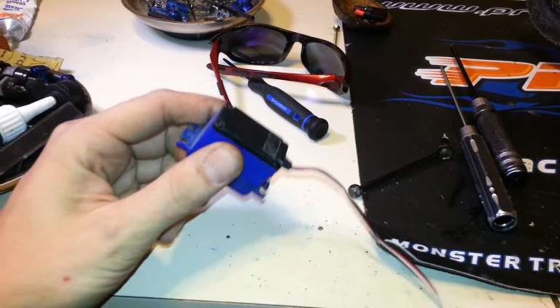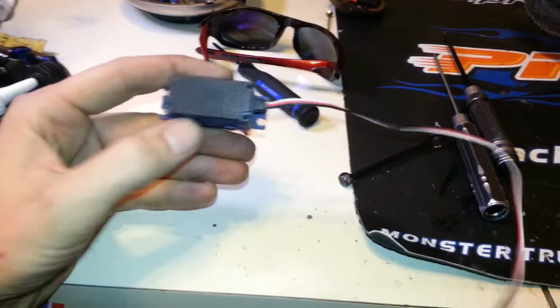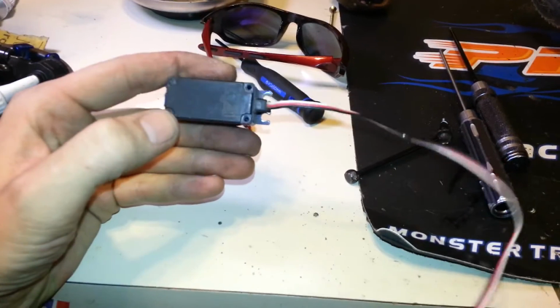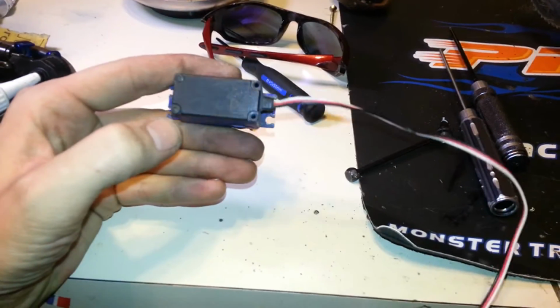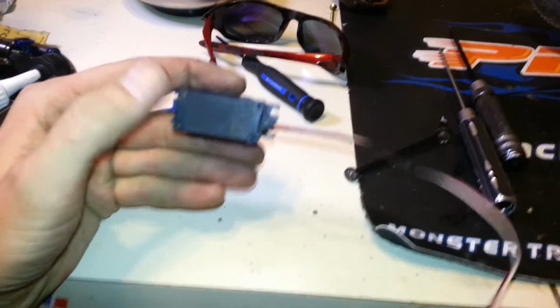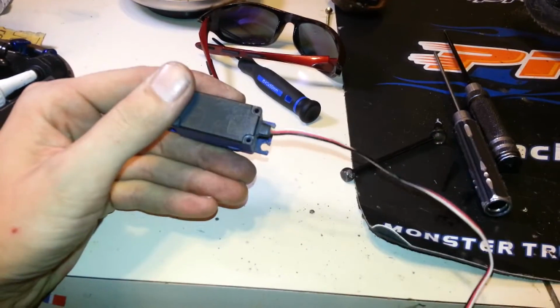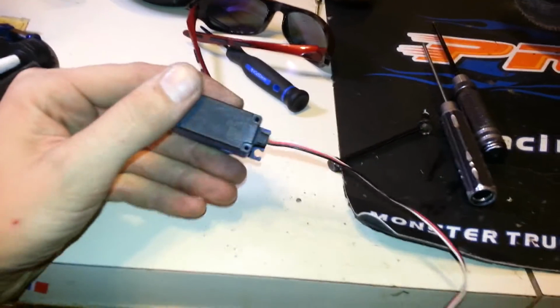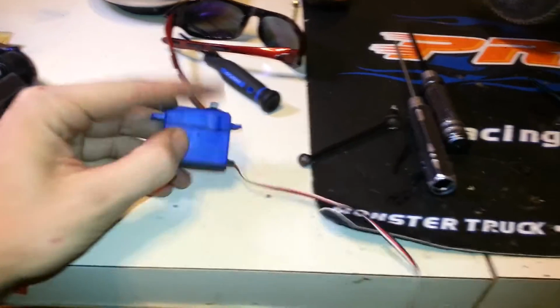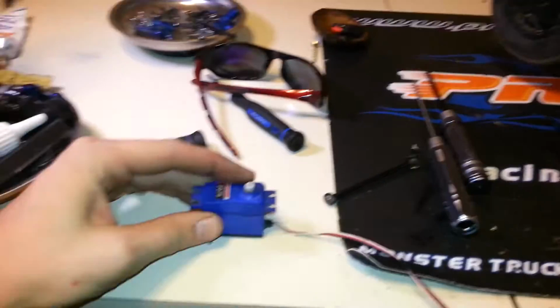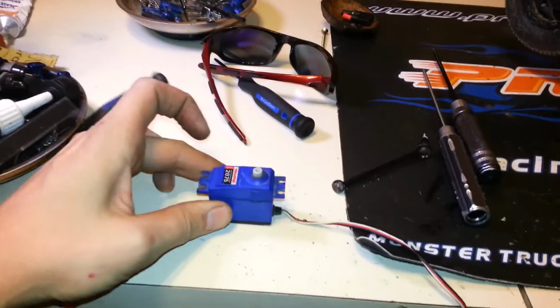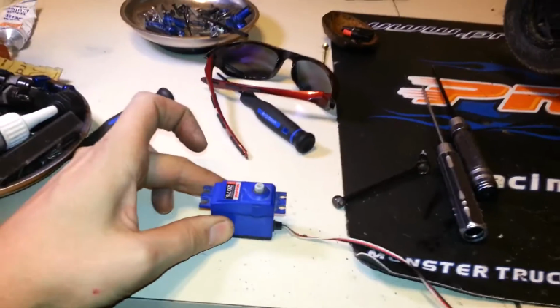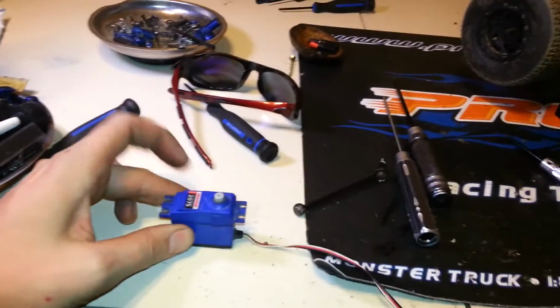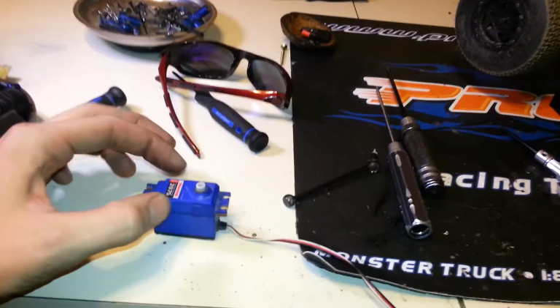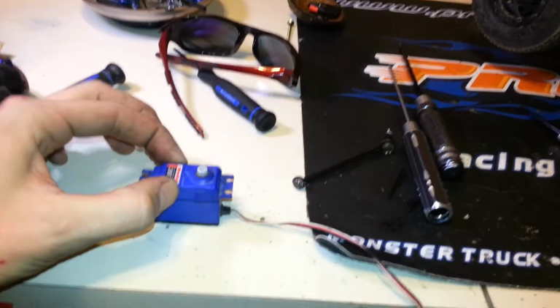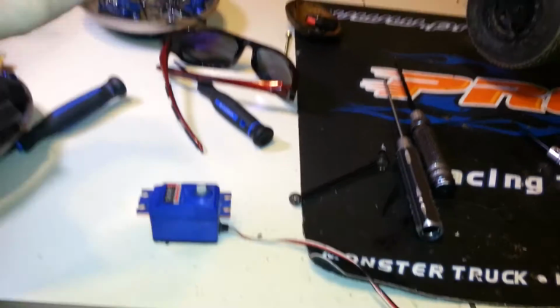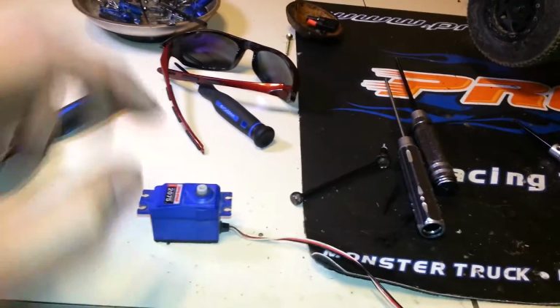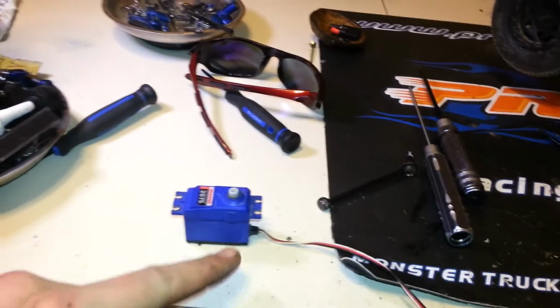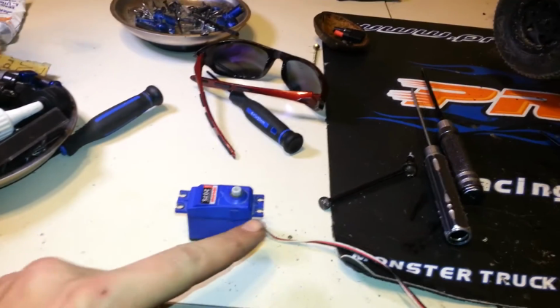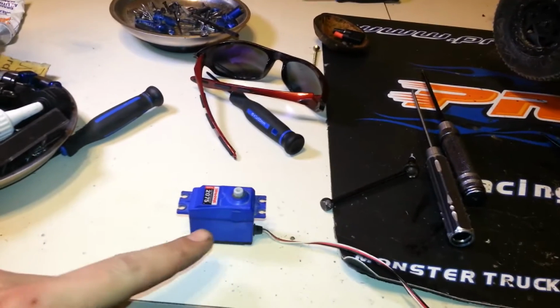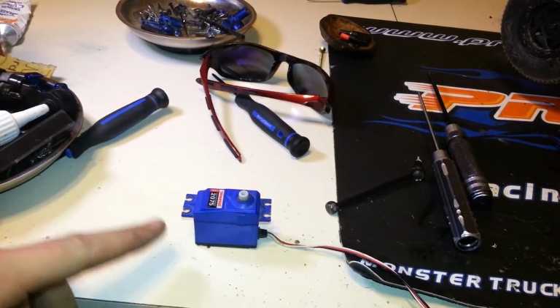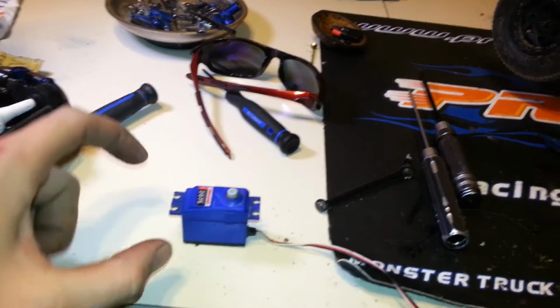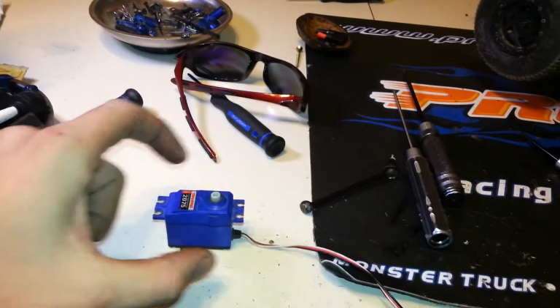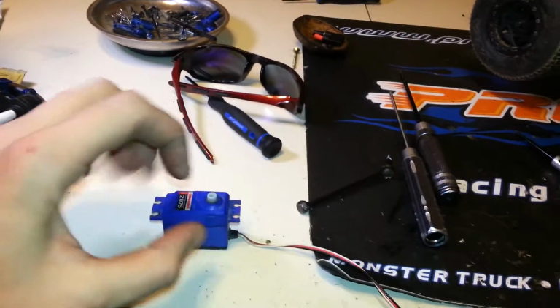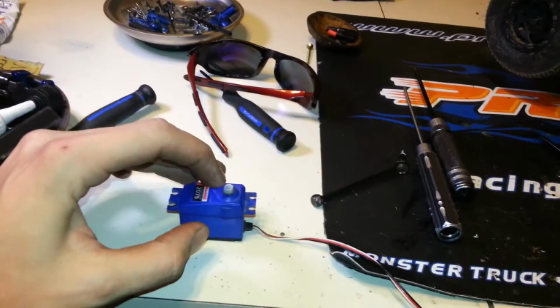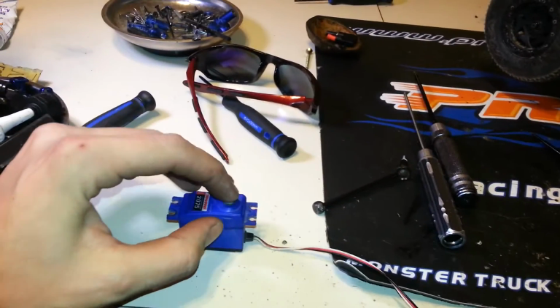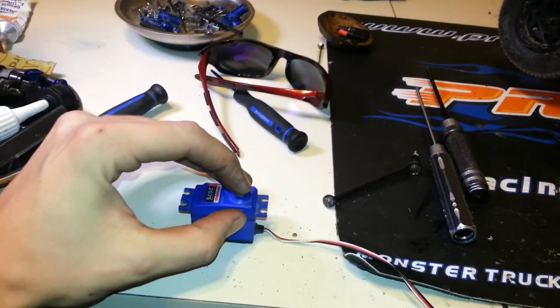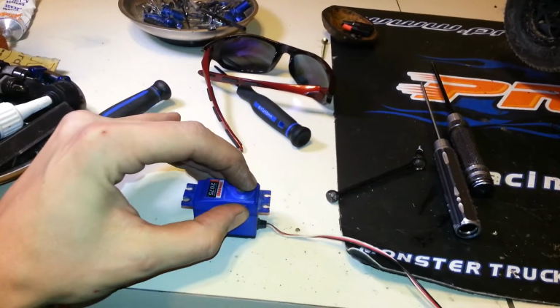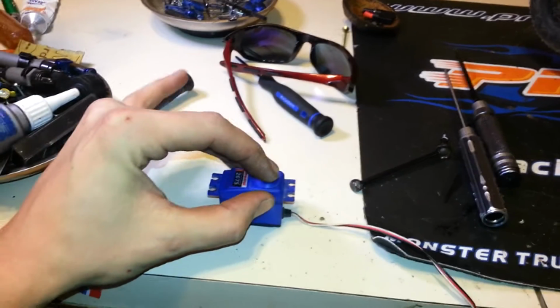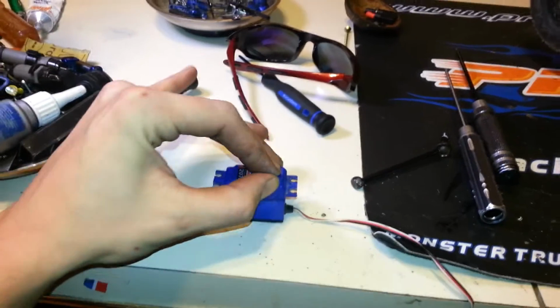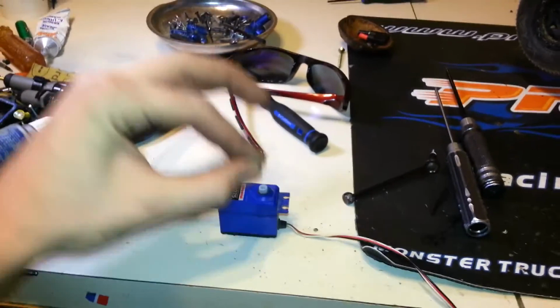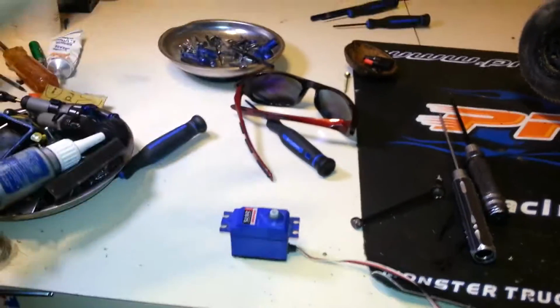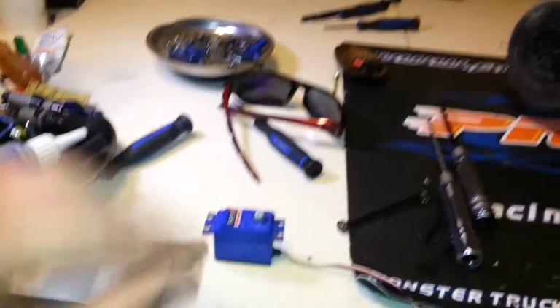So basically there's just four screws. You pull those out, flip it over, put the black end down, and you pull this up. Be careful not to lose that rubber seal. And when you pull it up, push down on this so it all comes apart.